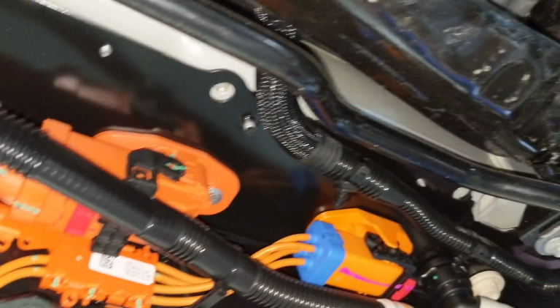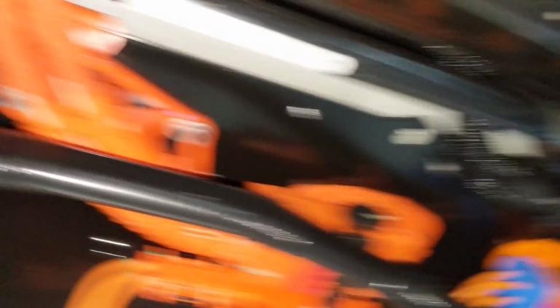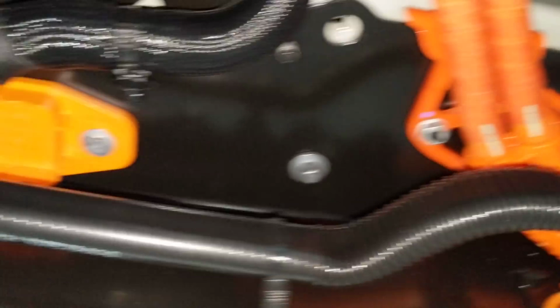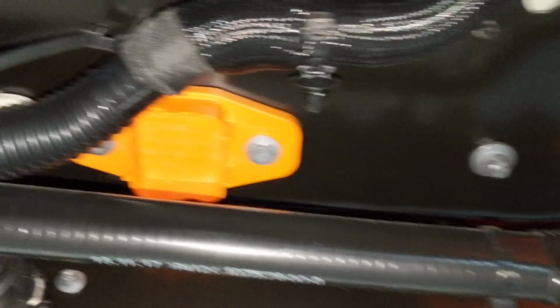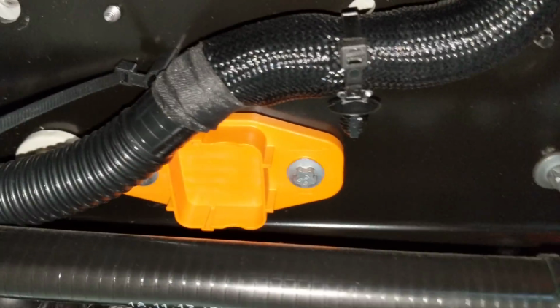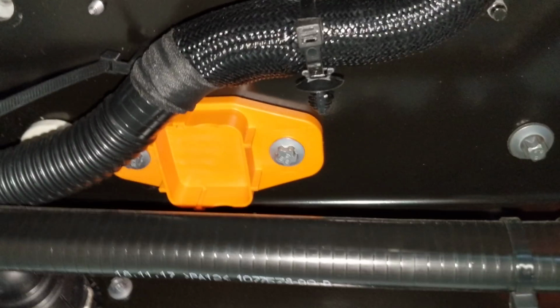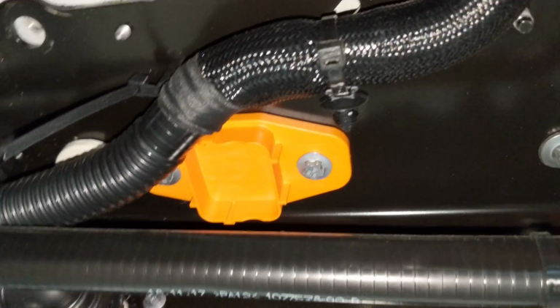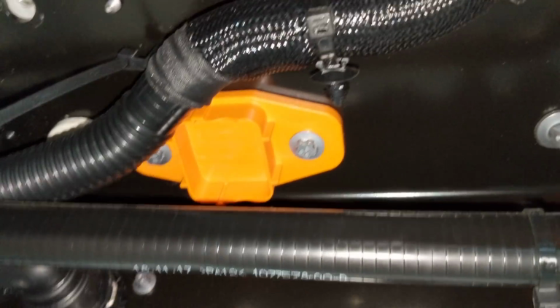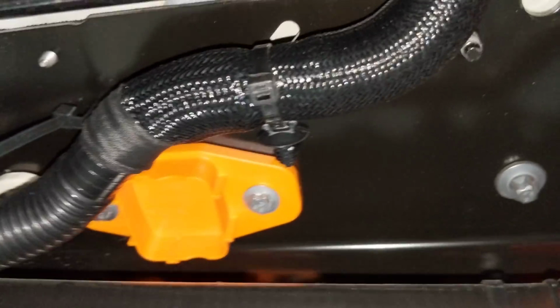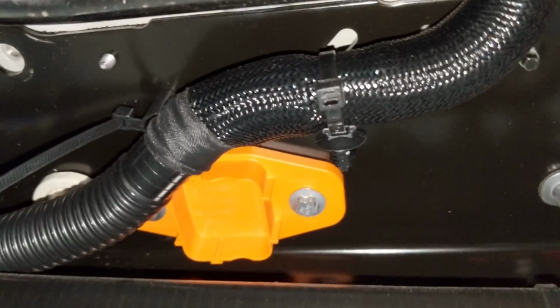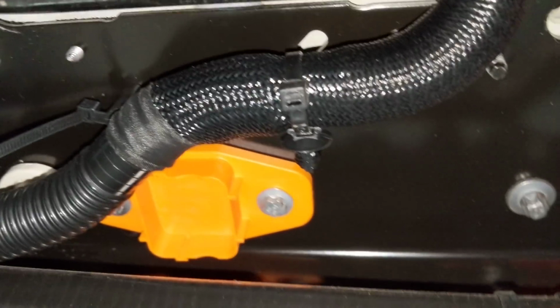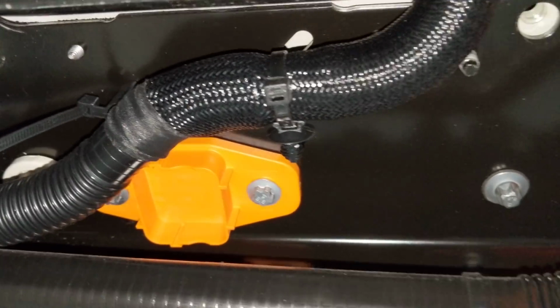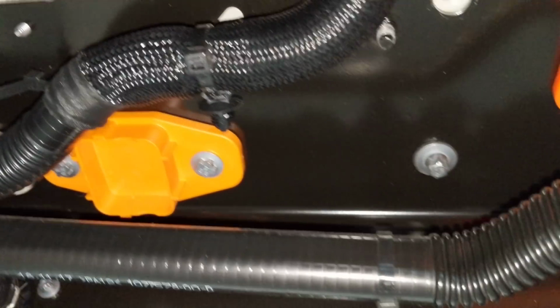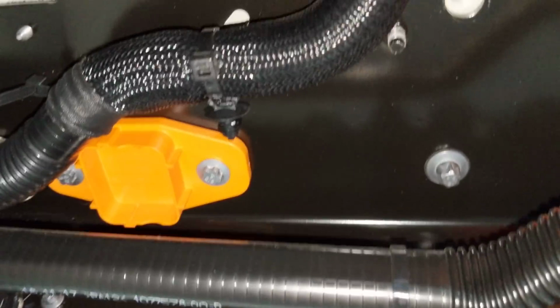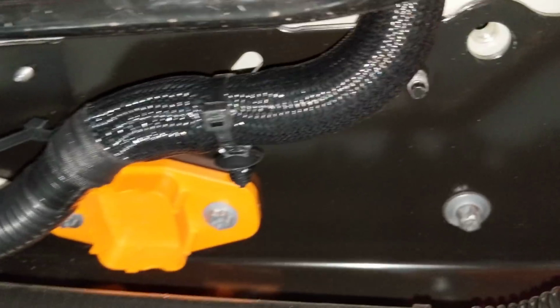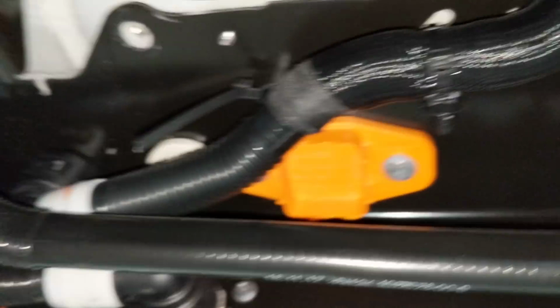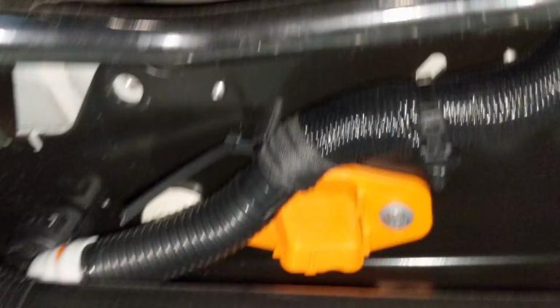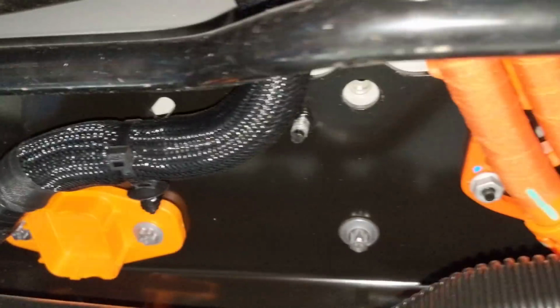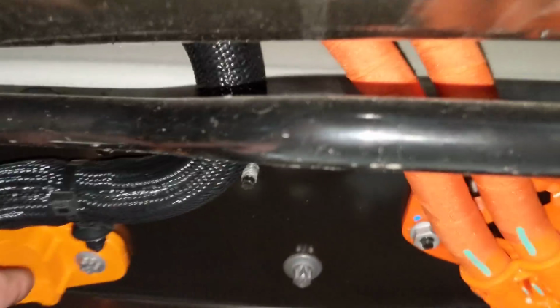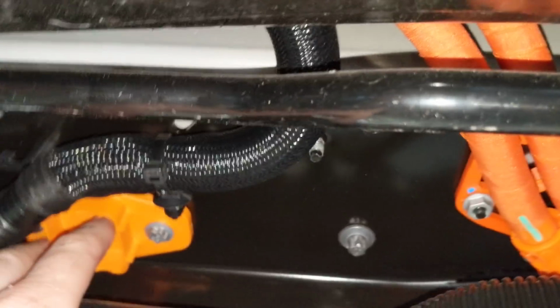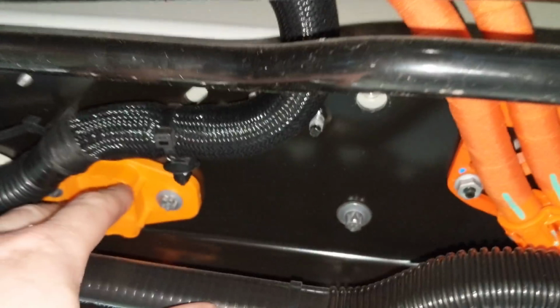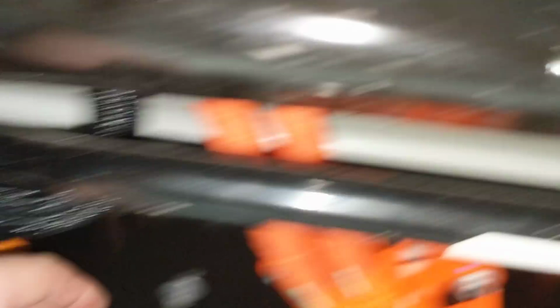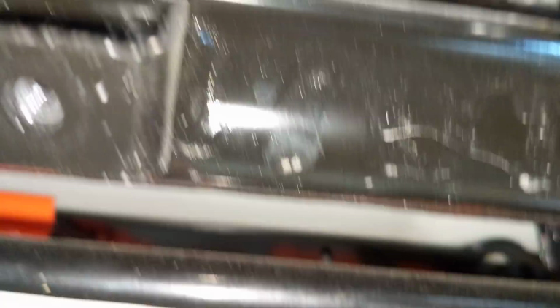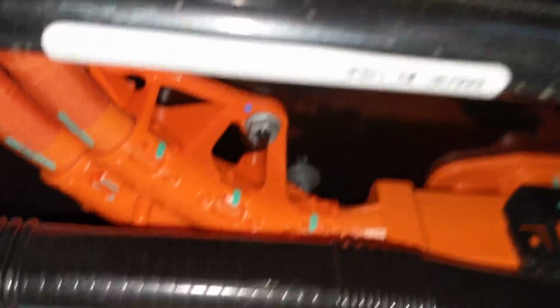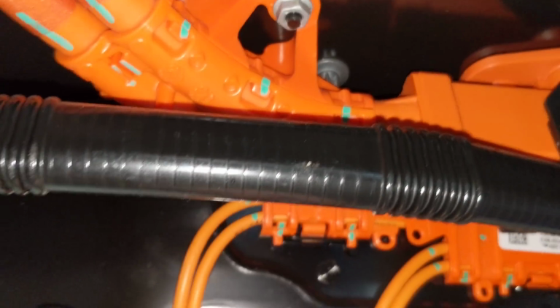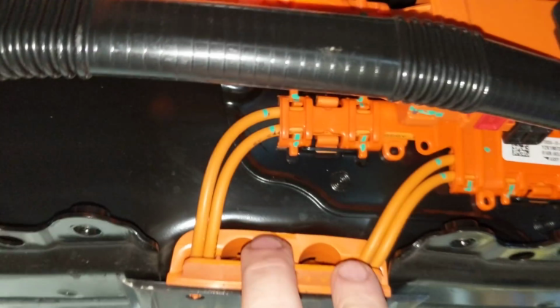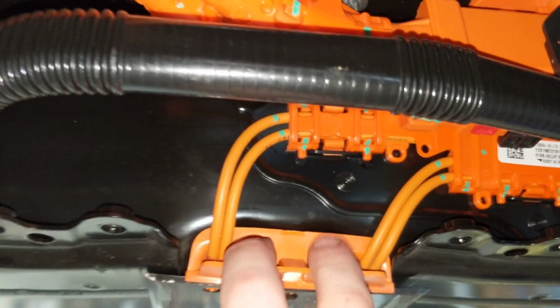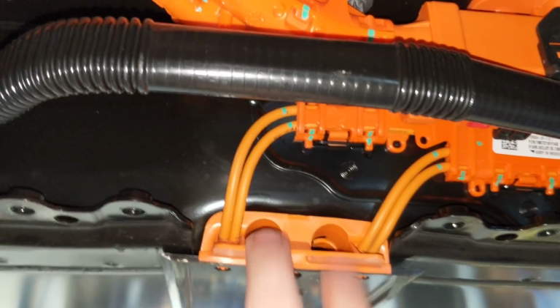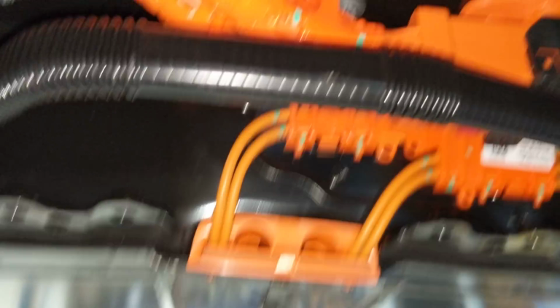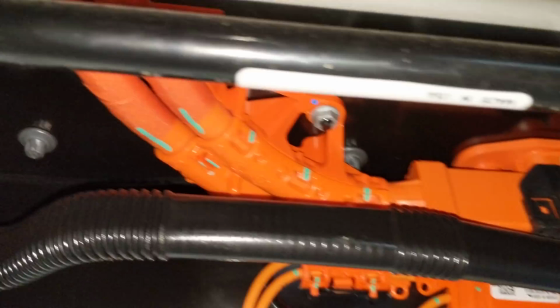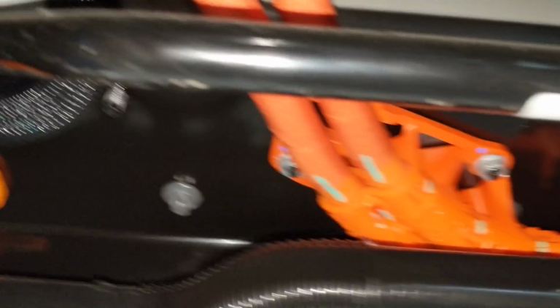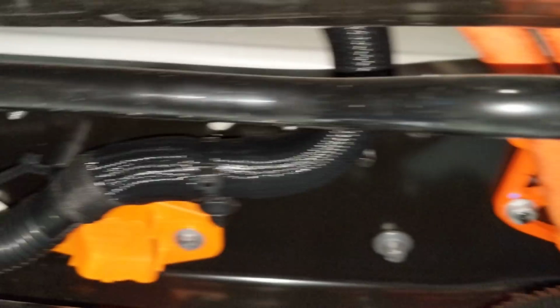There's also an optional connector here. Maybe this is used on the all-wheel drive models for the front drive unit. A connector likely comes out of here and the two wires go into the tunnel right here for the front drive unit.